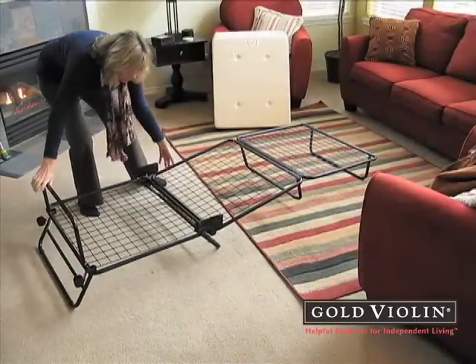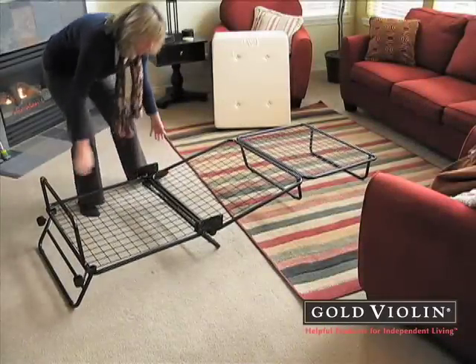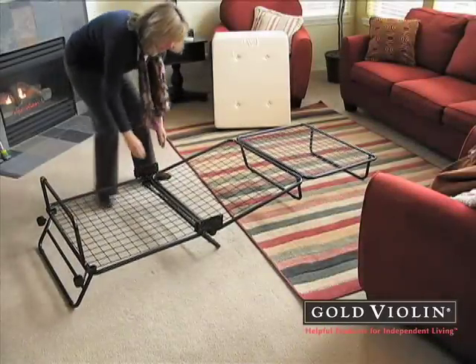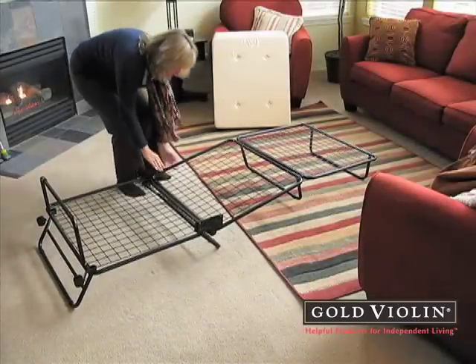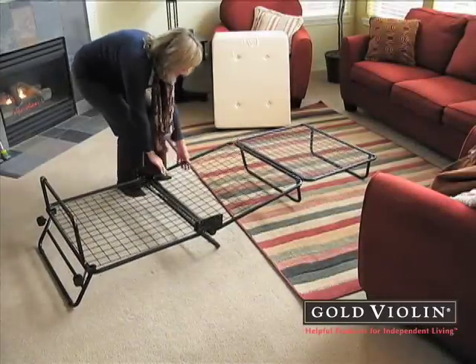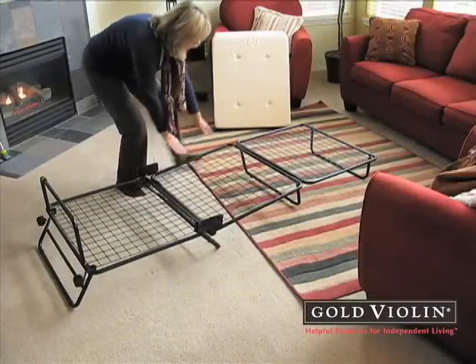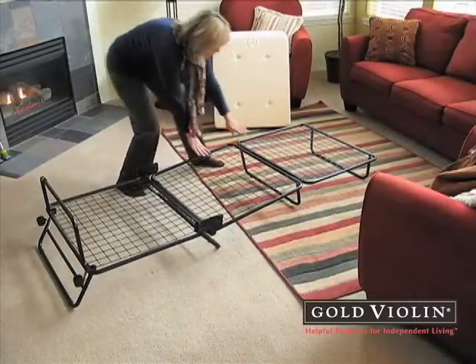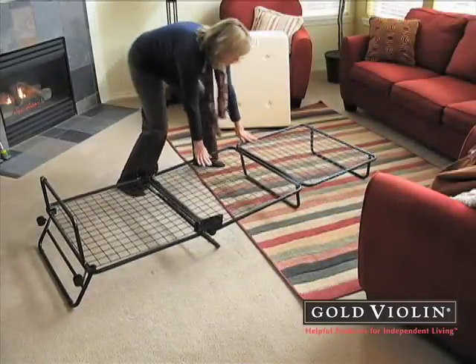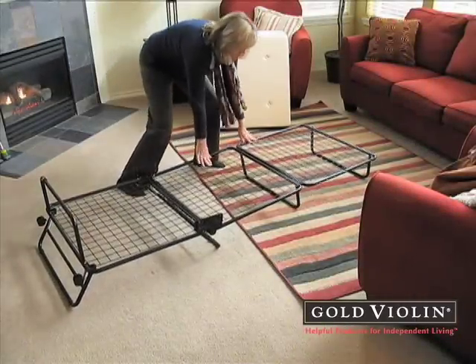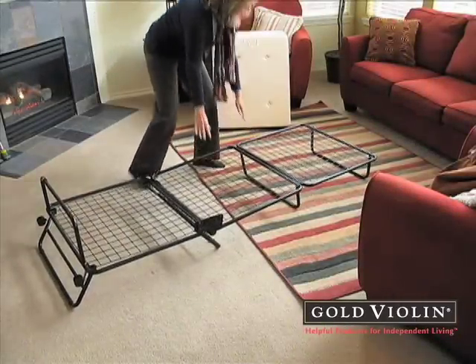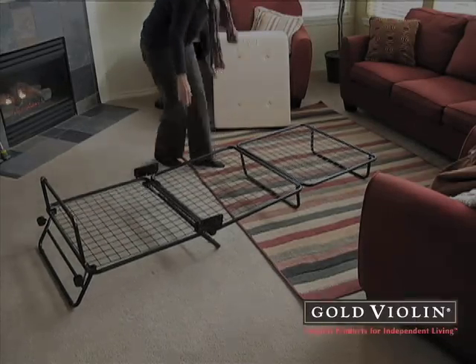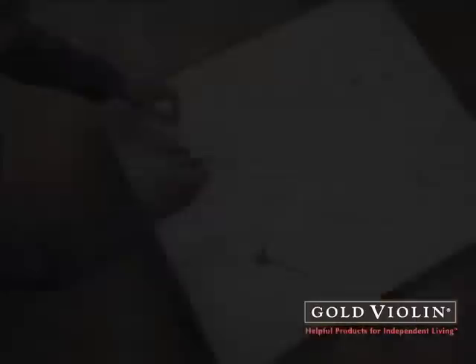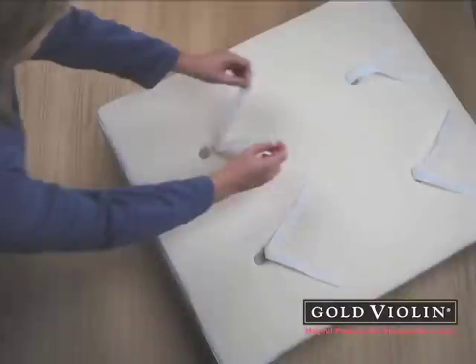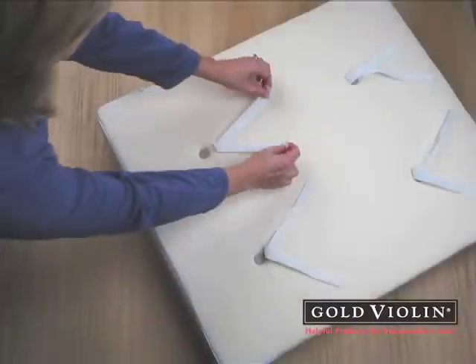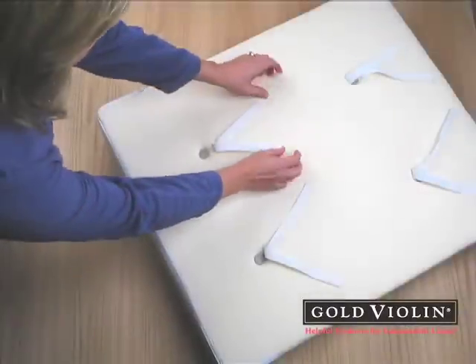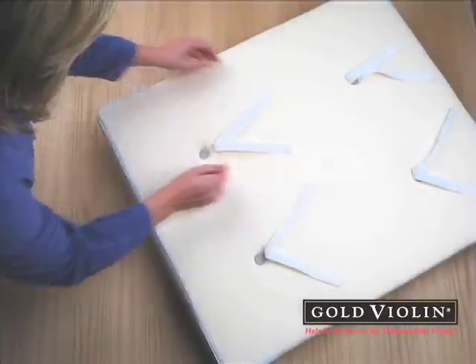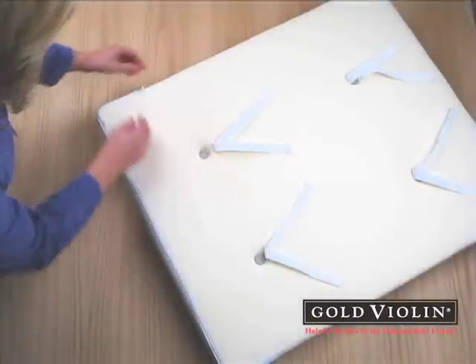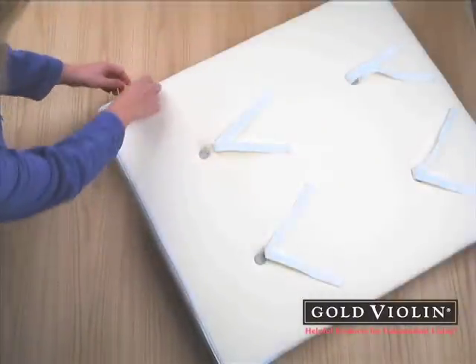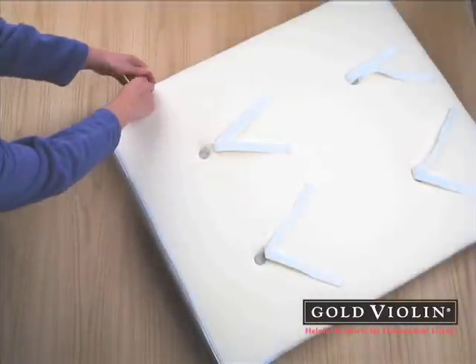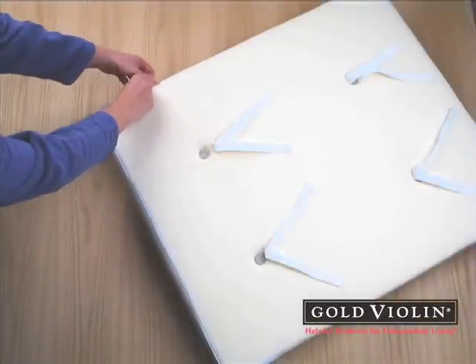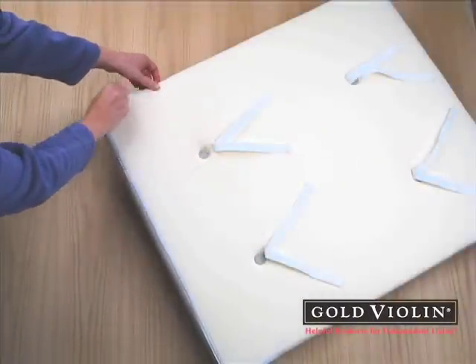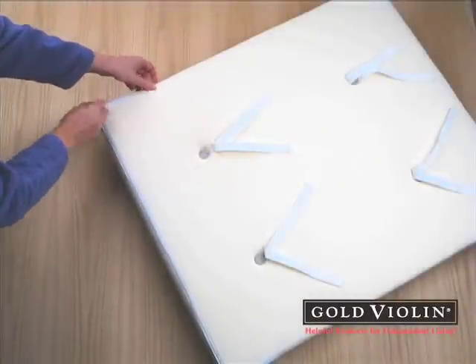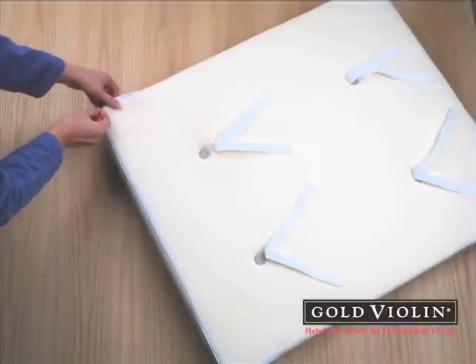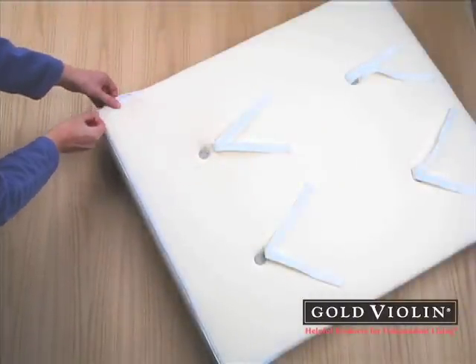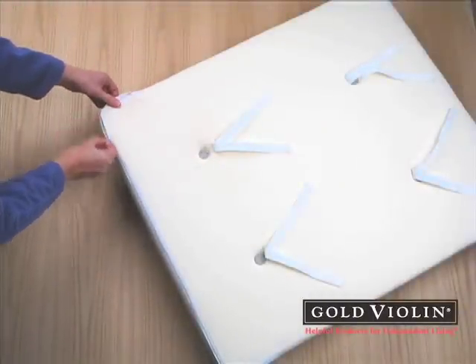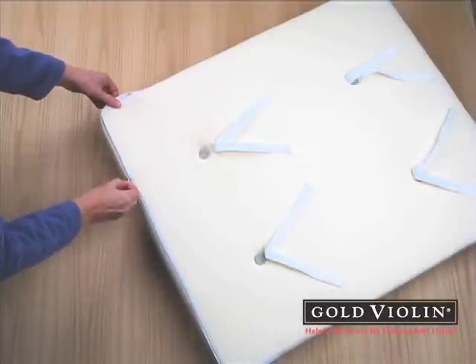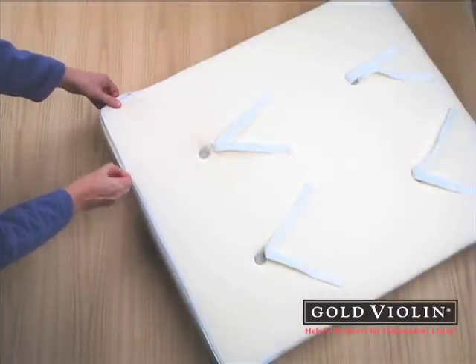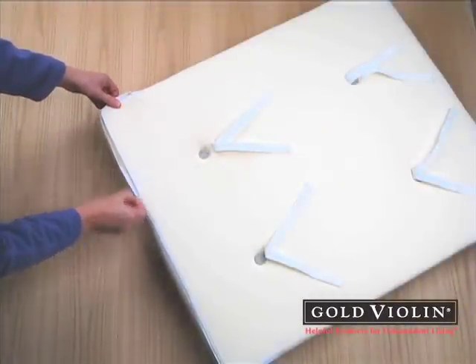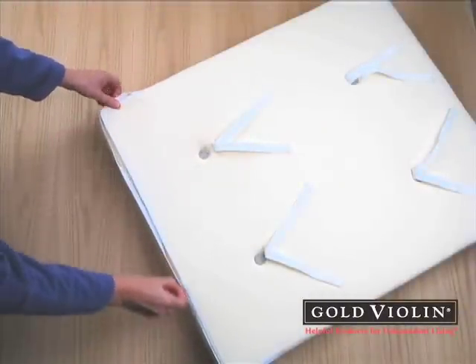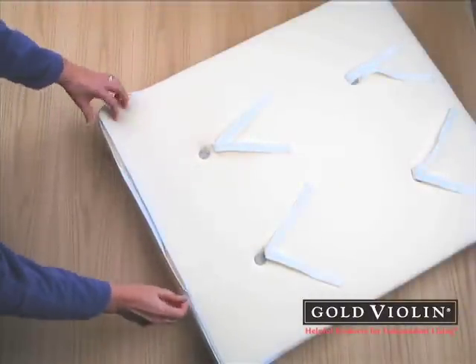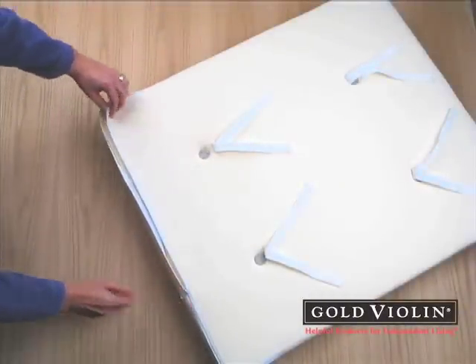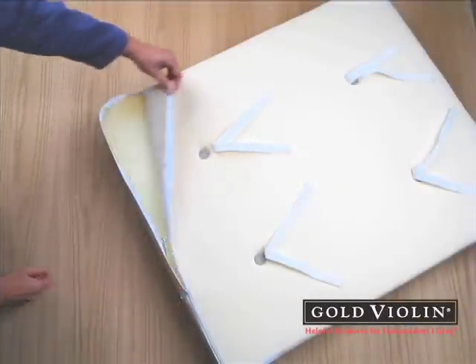Three thick foam cushions provide comfortable sleep support. Each cushion has a zippered cover with four string ties to hold them securely in place.